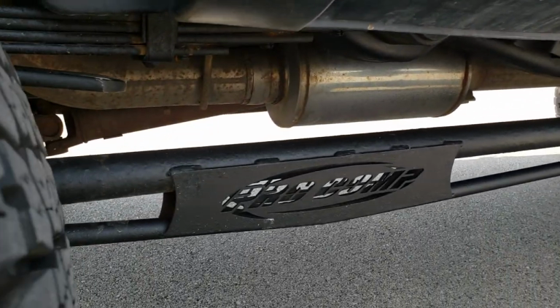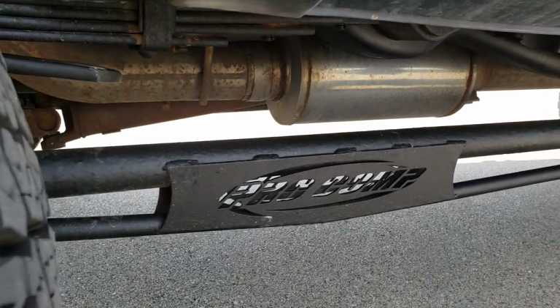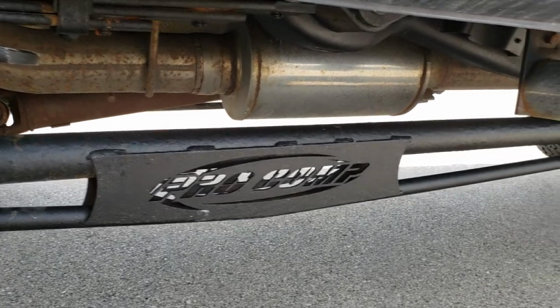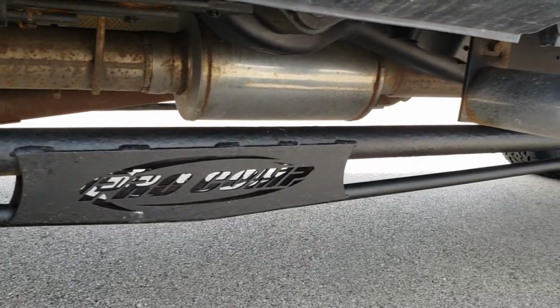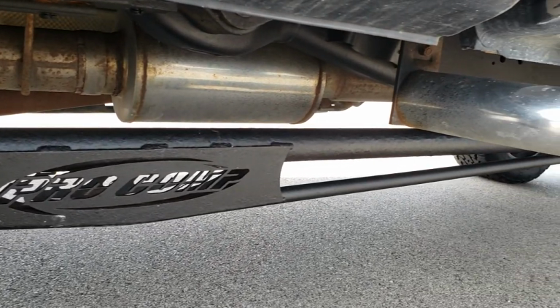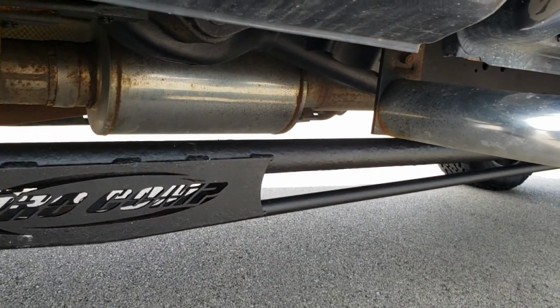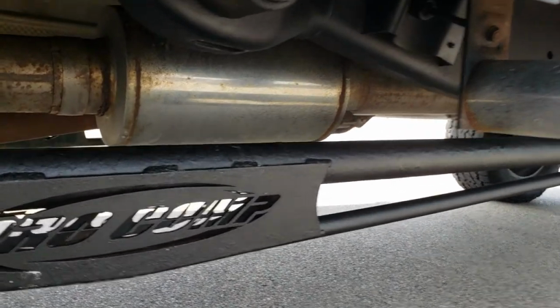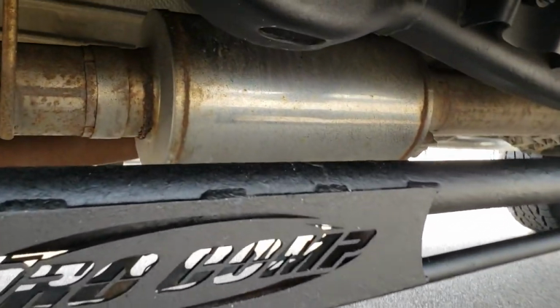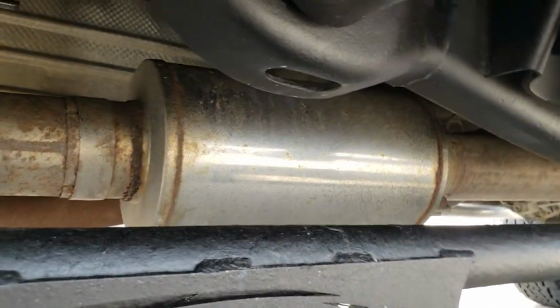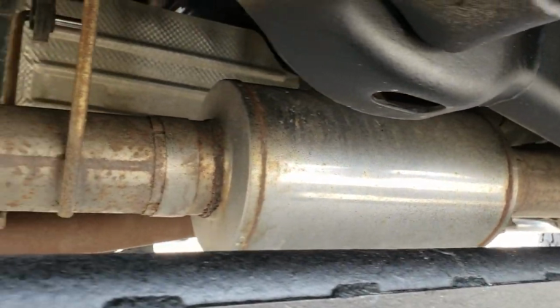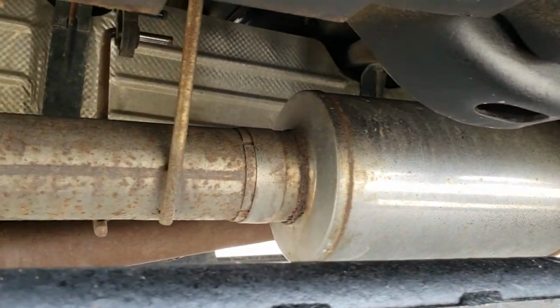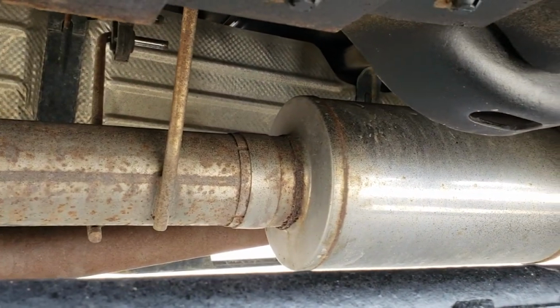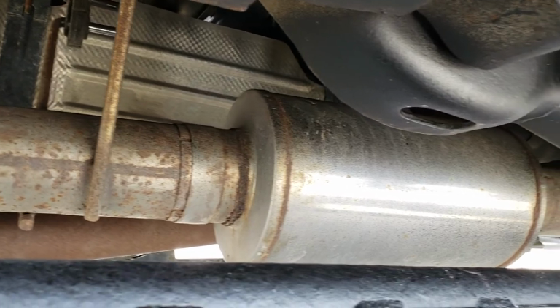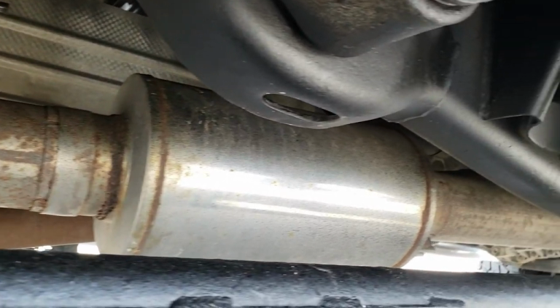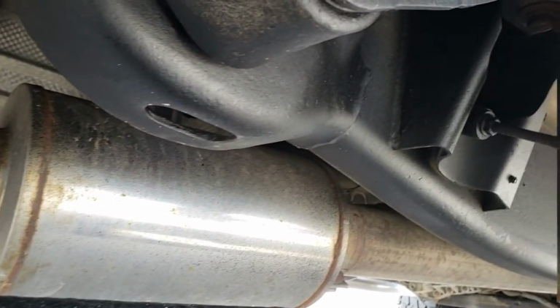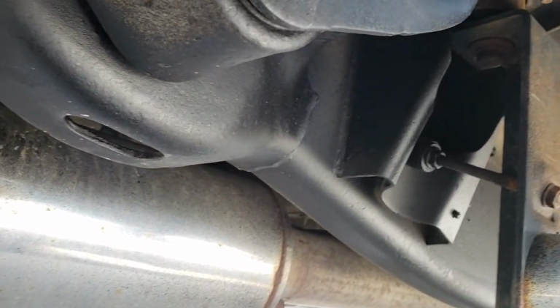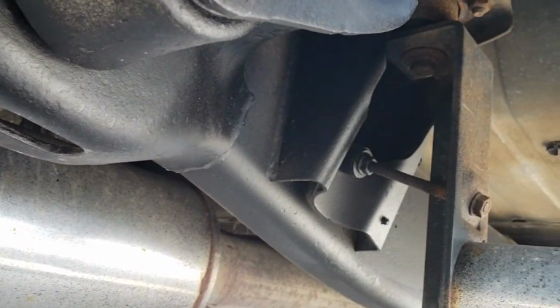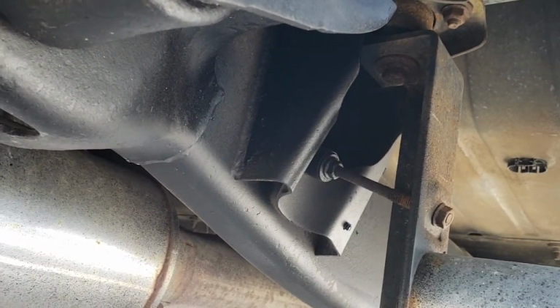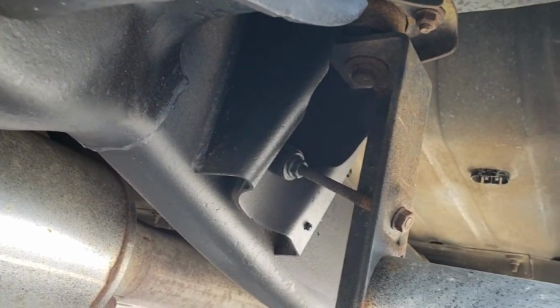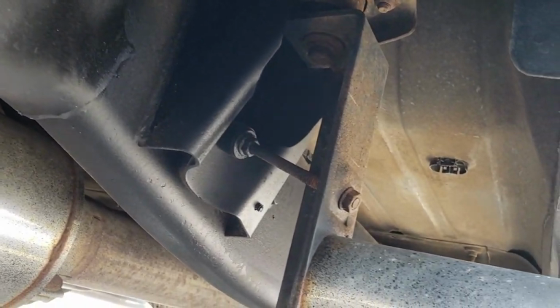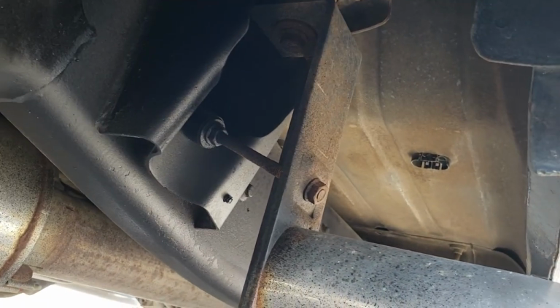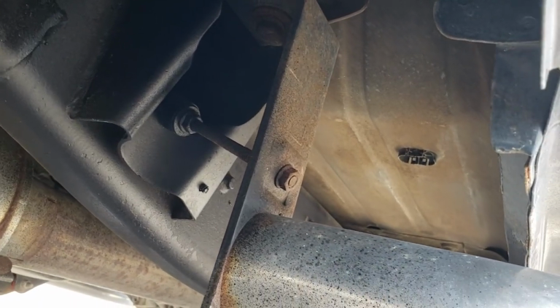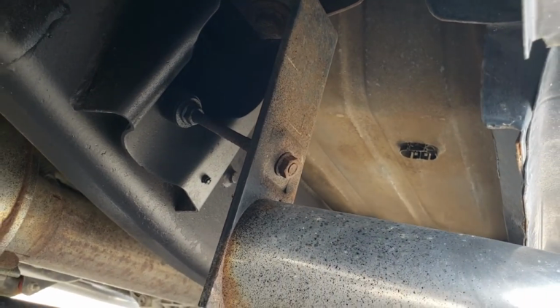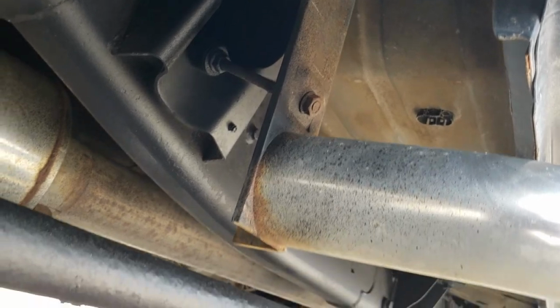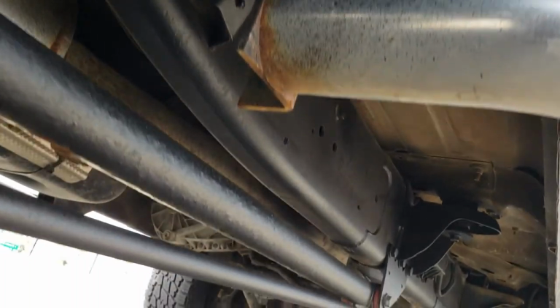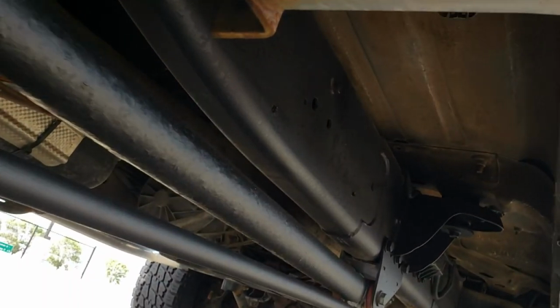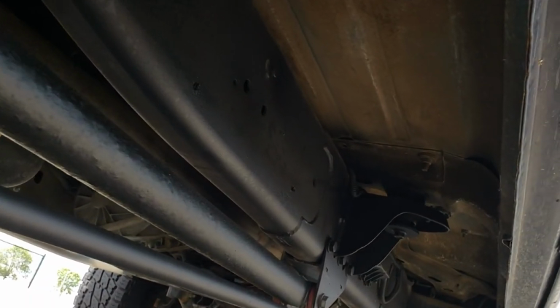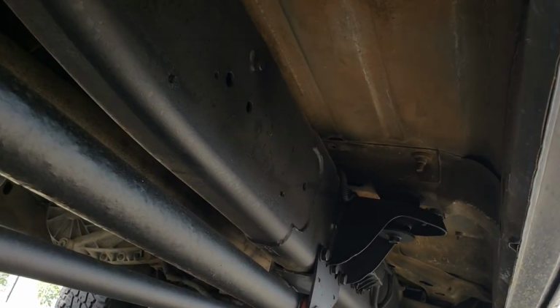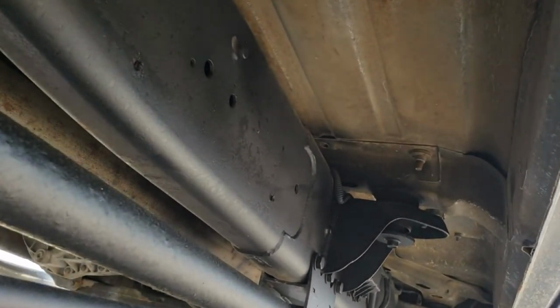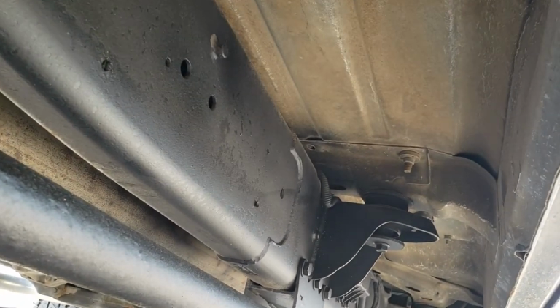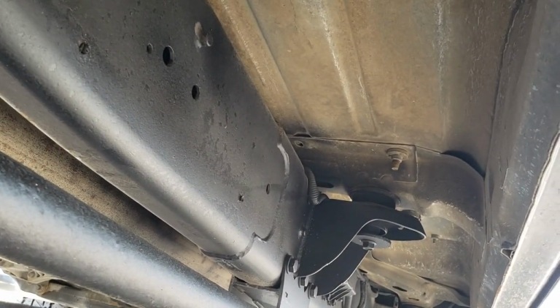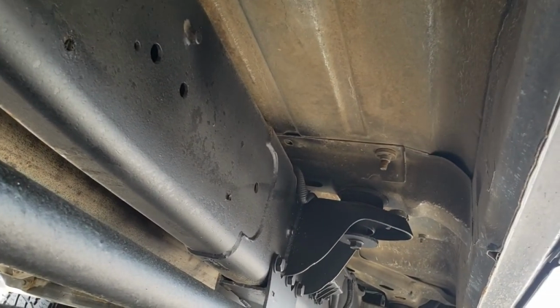It has the Pro Comp suspension lift and an MBRP exhaust. The frame and underbody is very clean on this truck — looks like that all the way underneath.